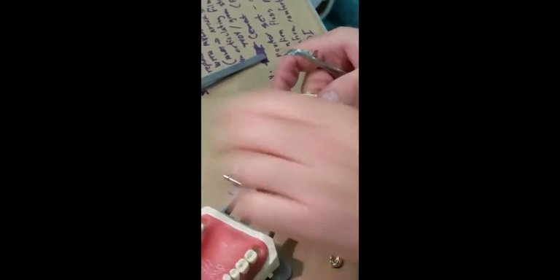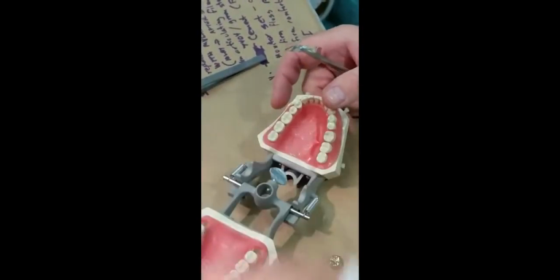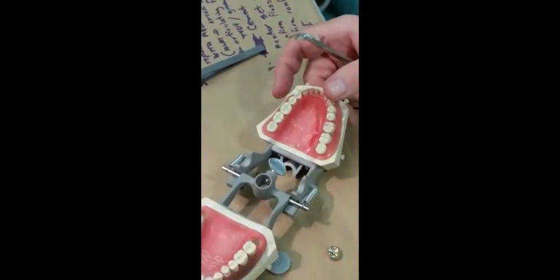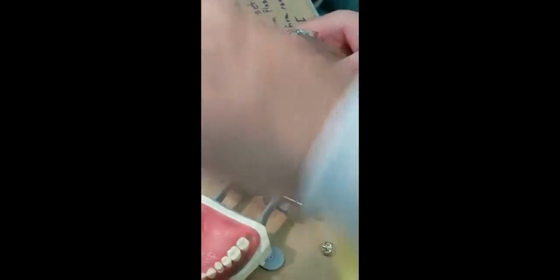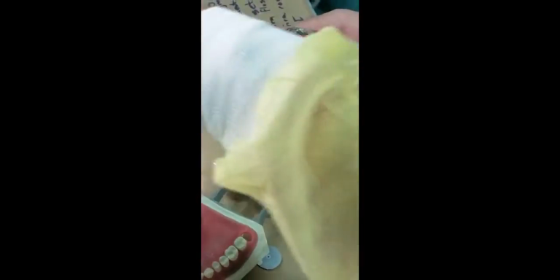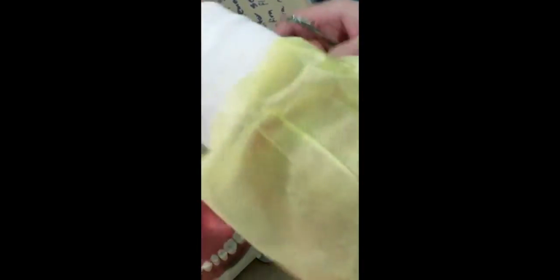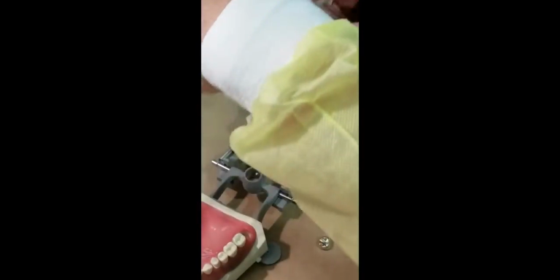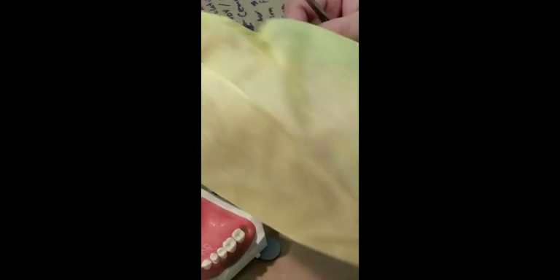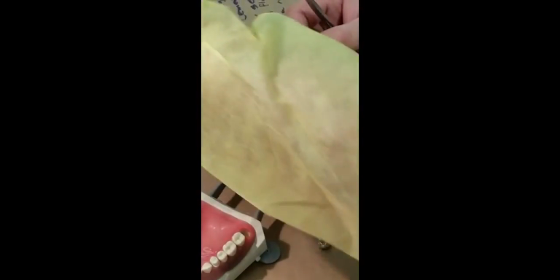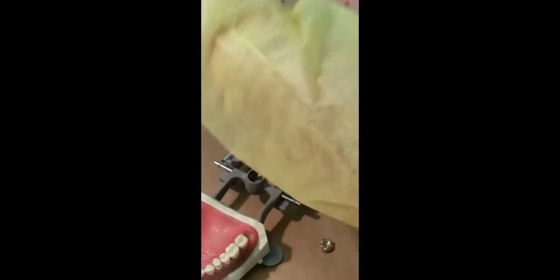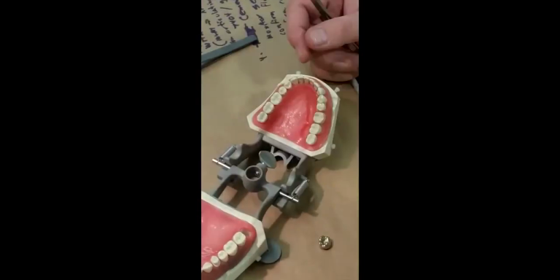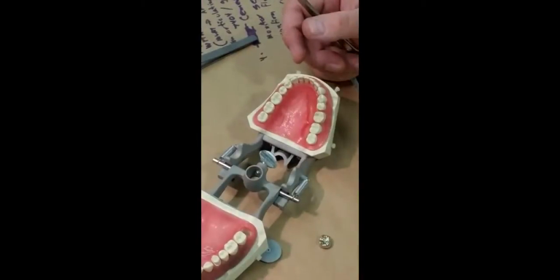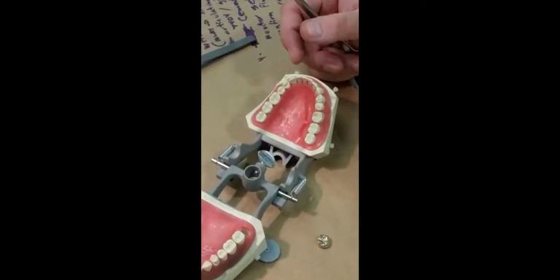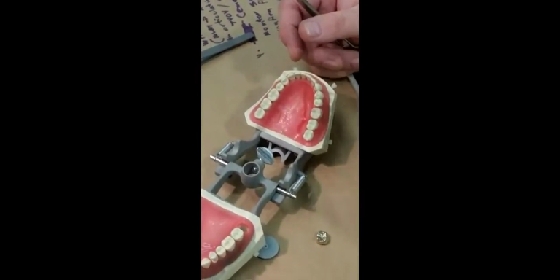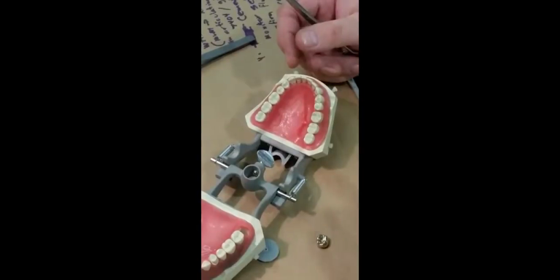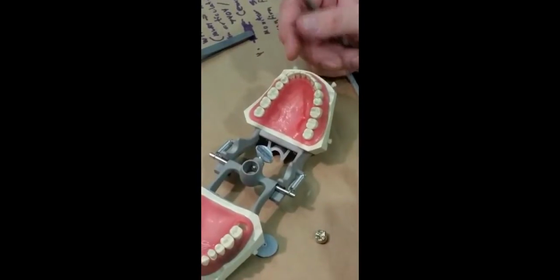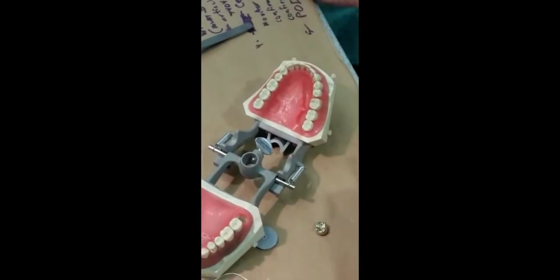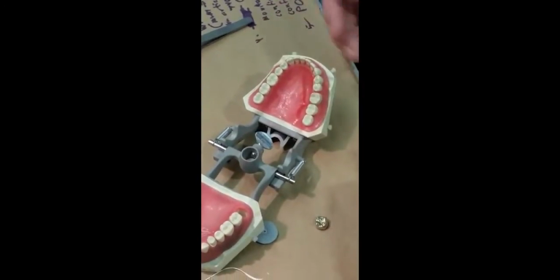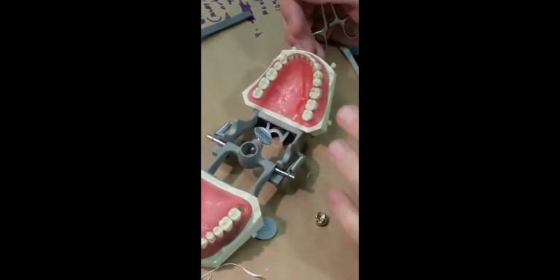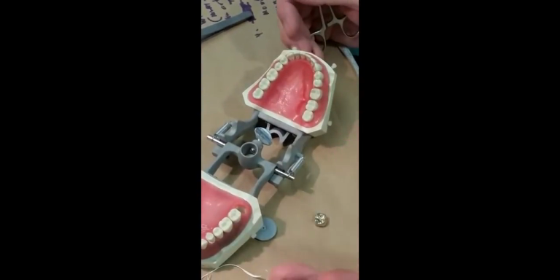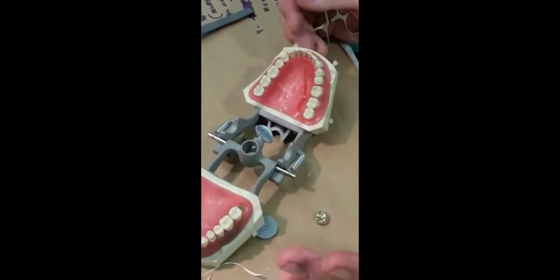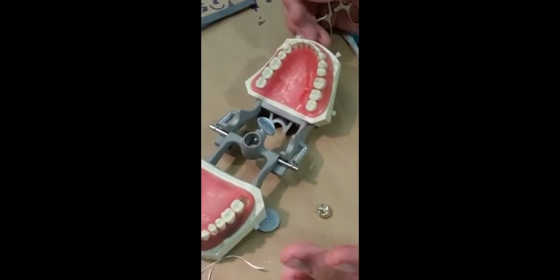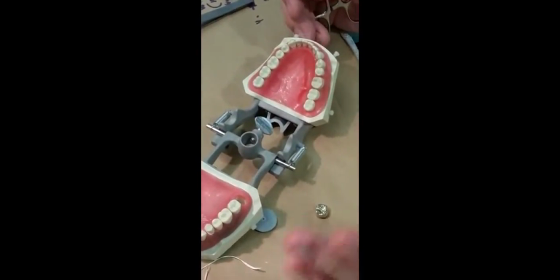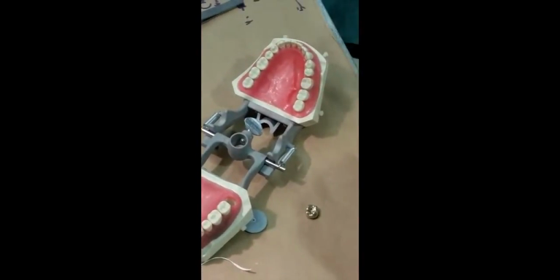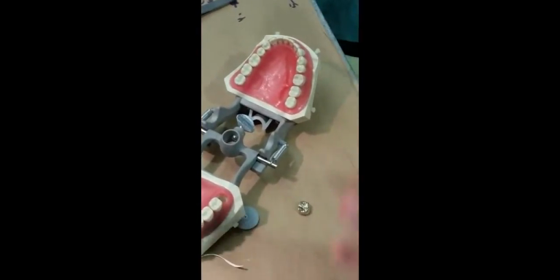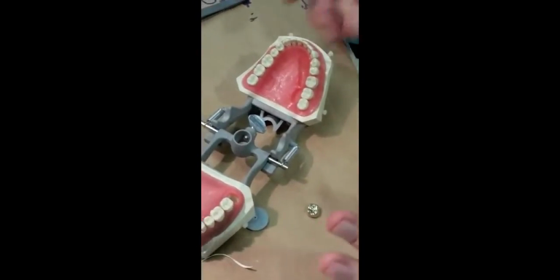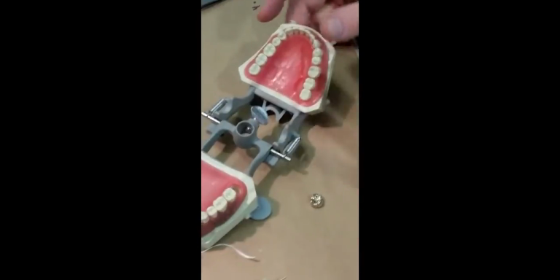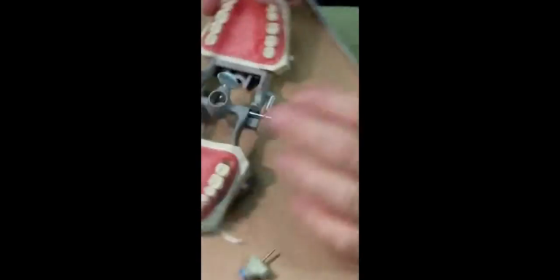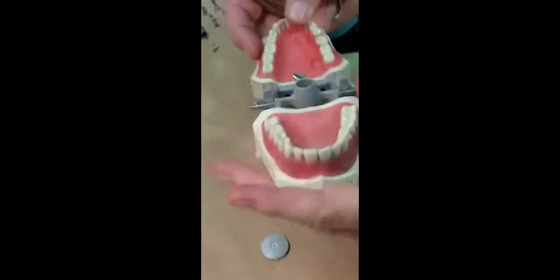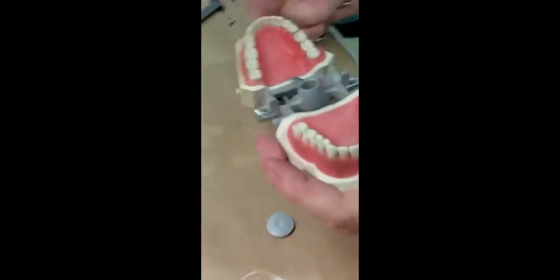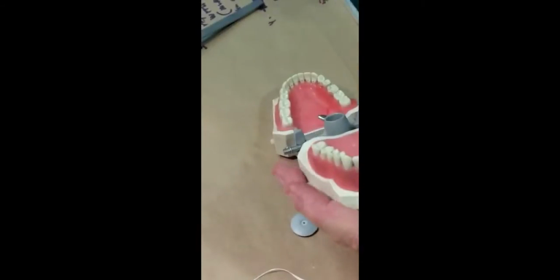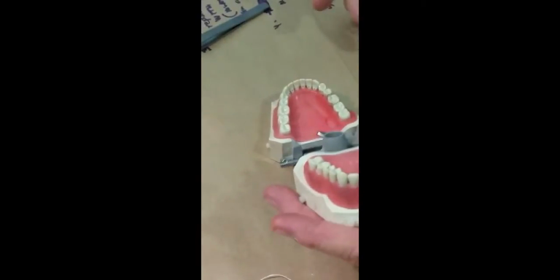What you want to use is arty foil — red arty foil — for adjusting your crowns. It's not available in clinic, so you'll have to supply it yourself. They will give you articulating paper in clinic, but it's all too thick, so bring your own.